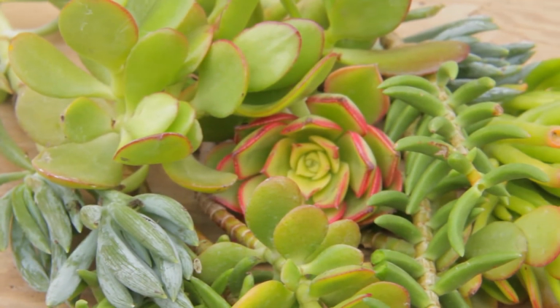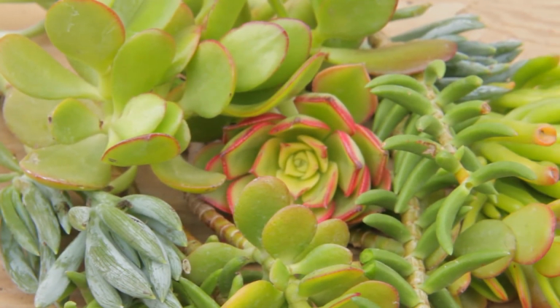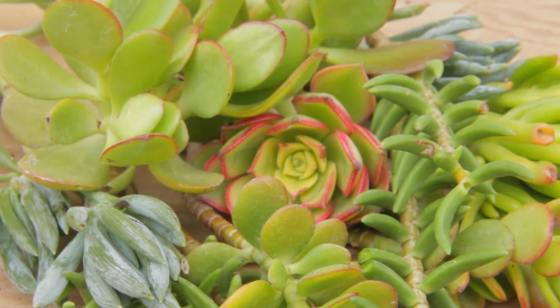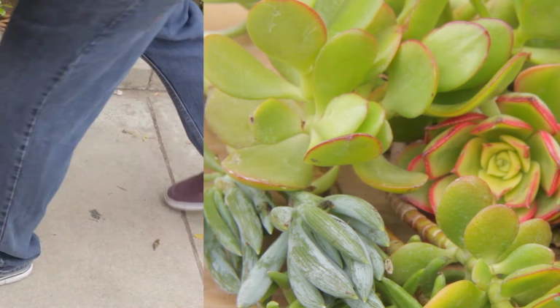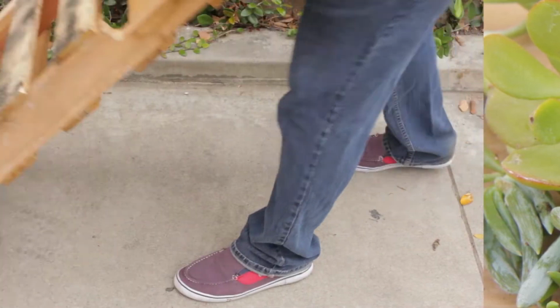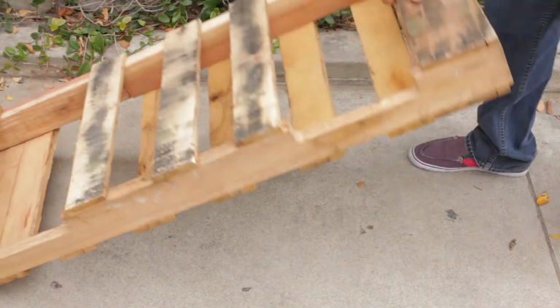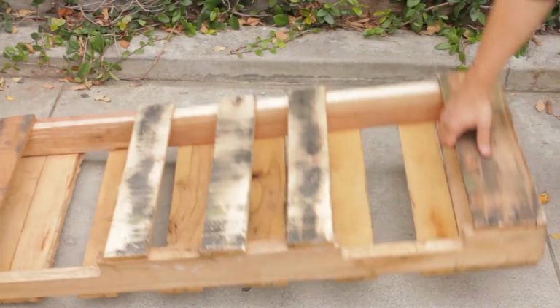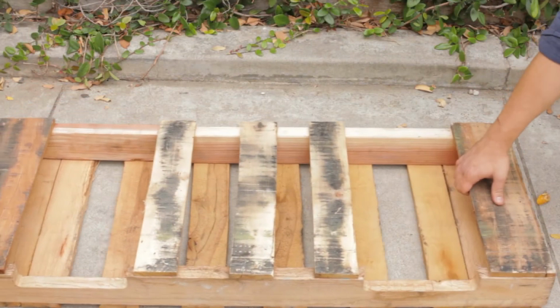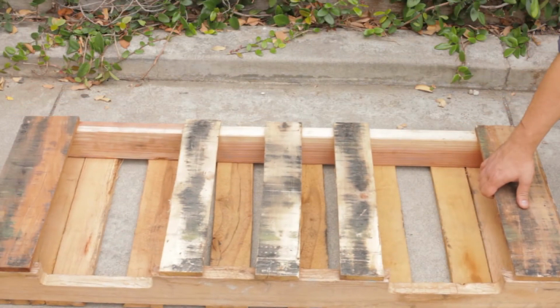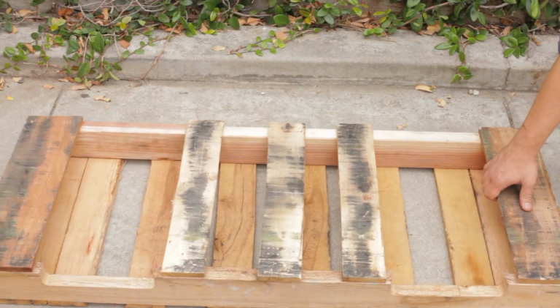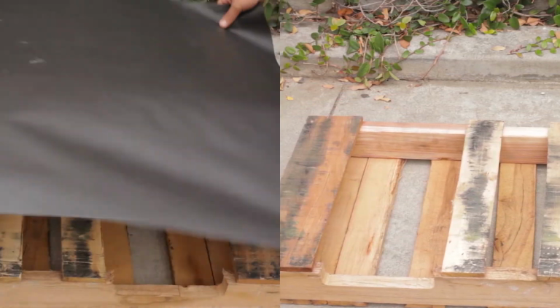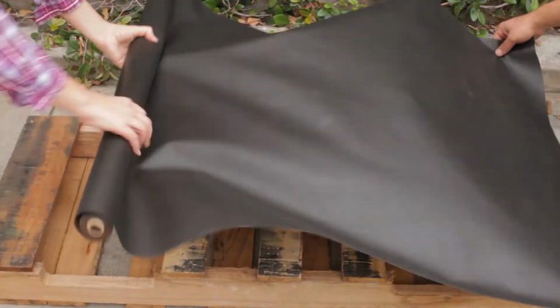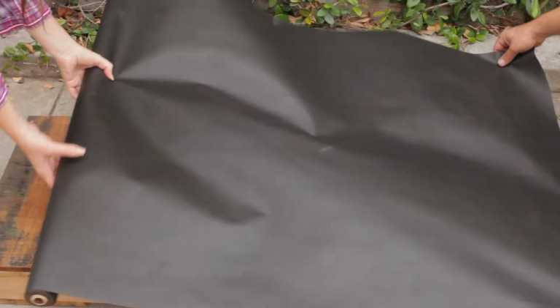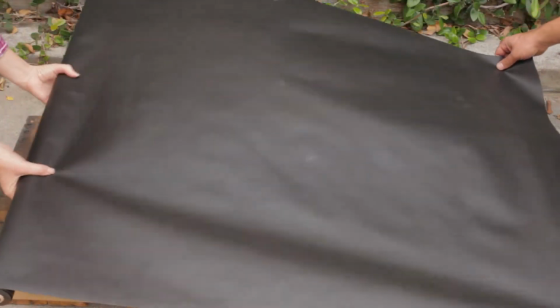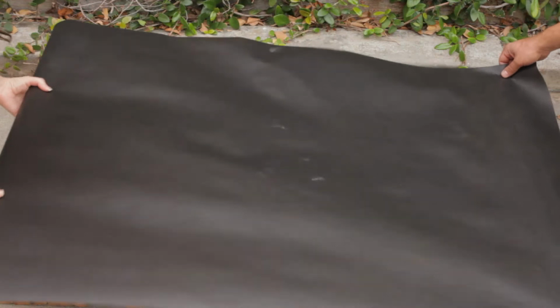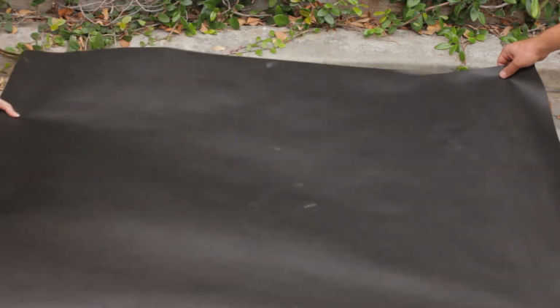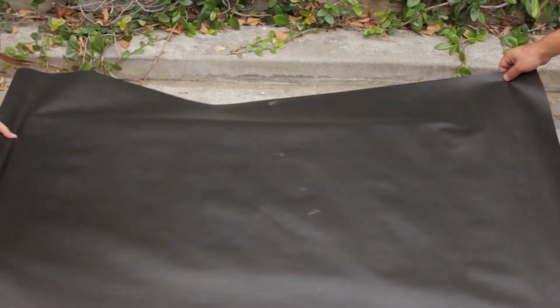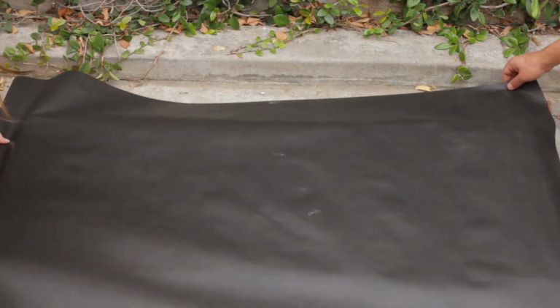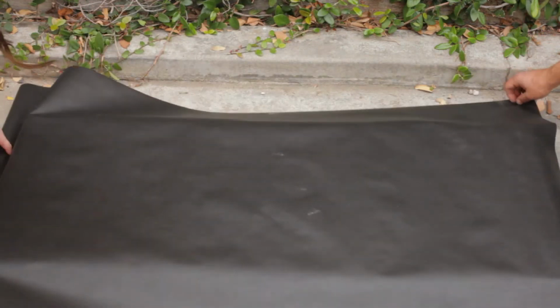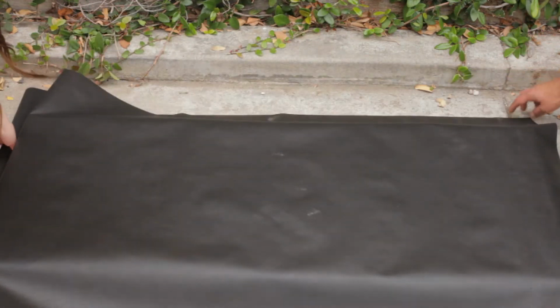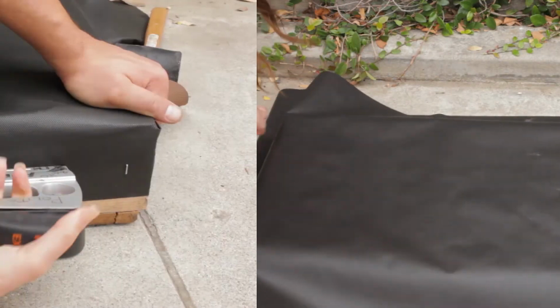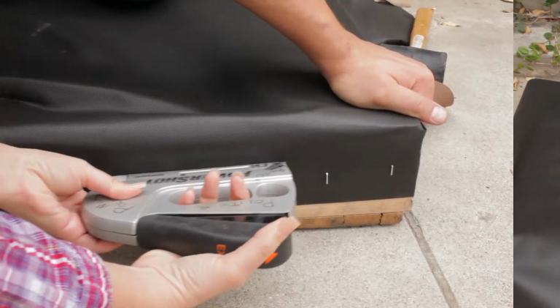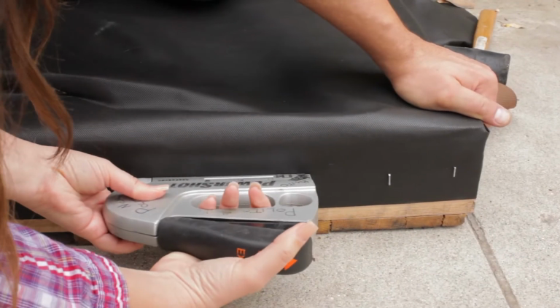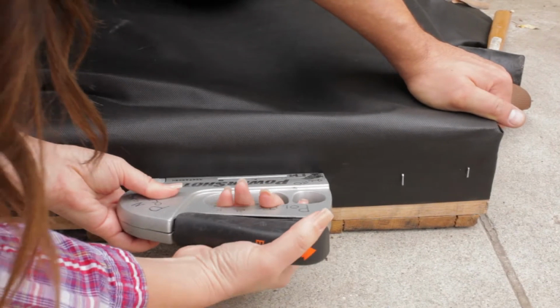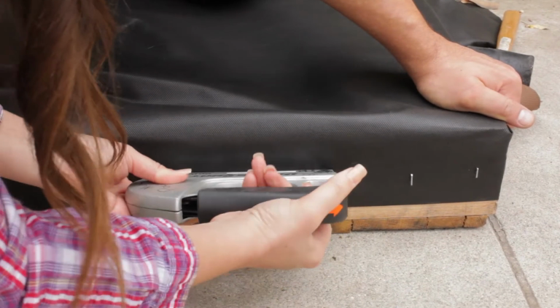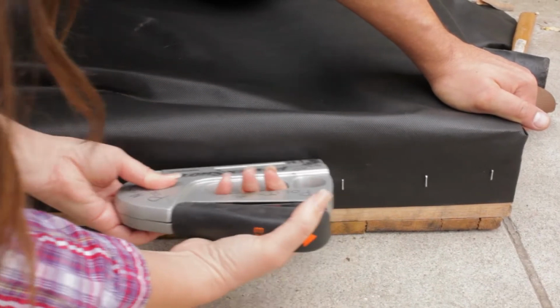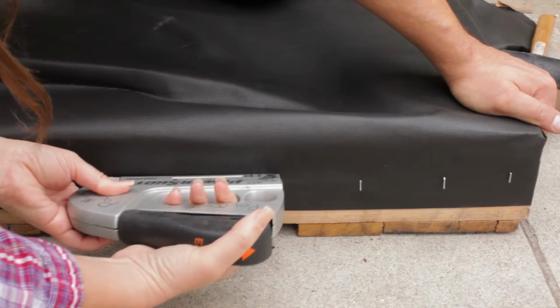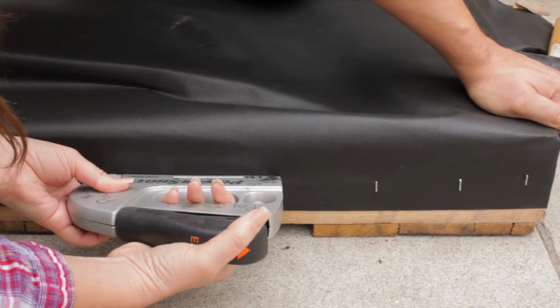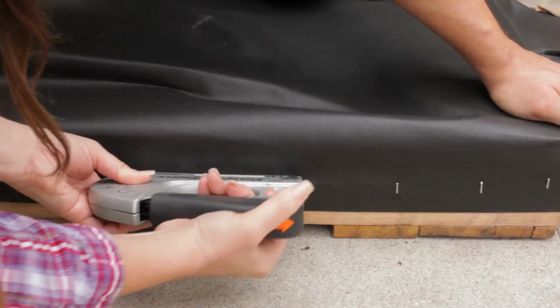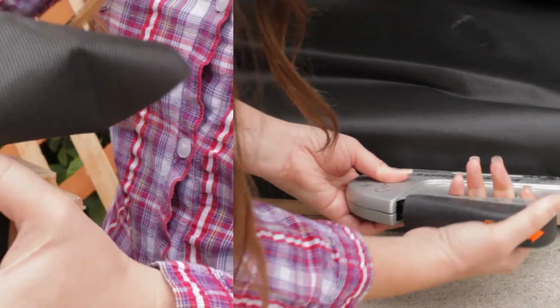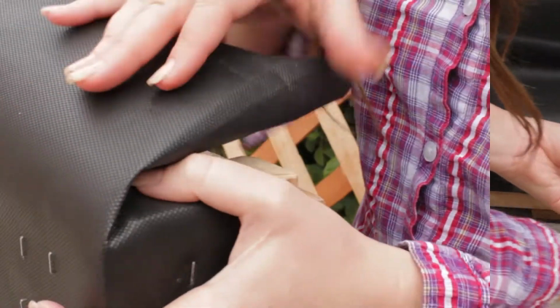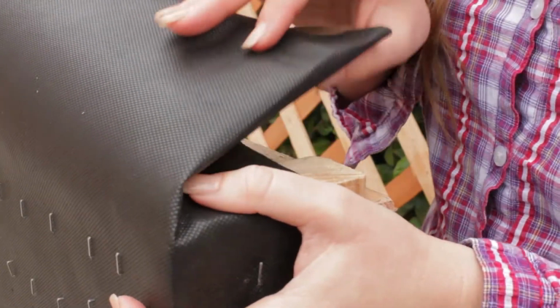So let's go ahead and get started. Step number one: lay your pallet down. Step number two: lay your landscape fabric over the pallet. Step number three: fold your landscape fabric over any gaps and start stapling.